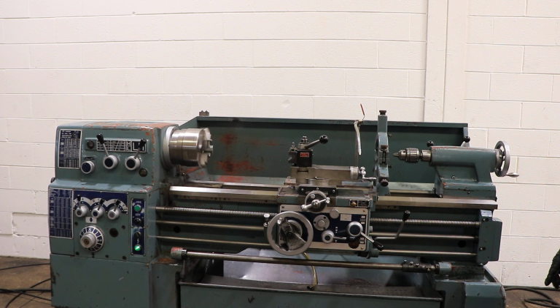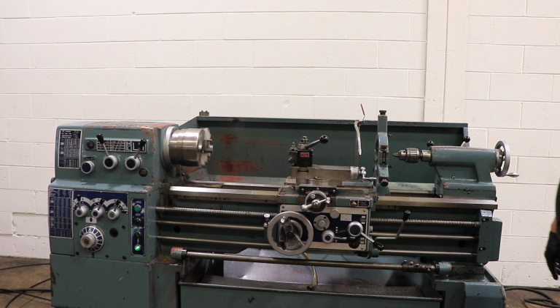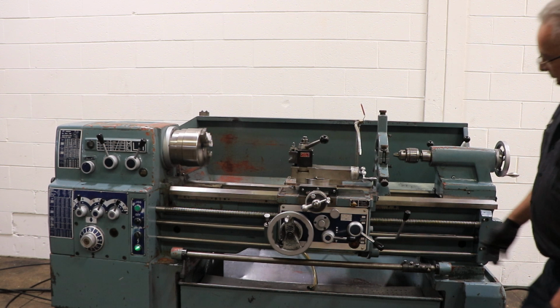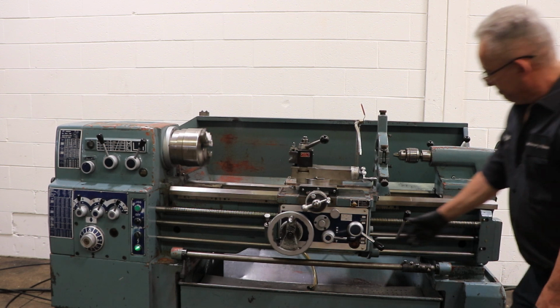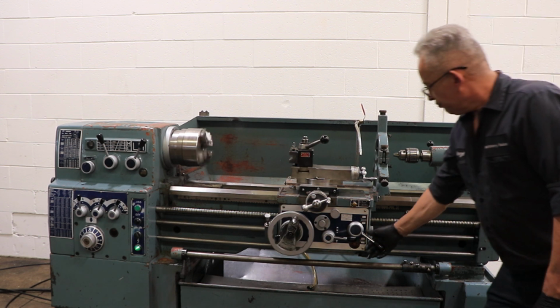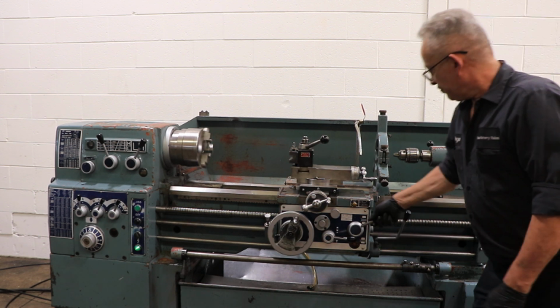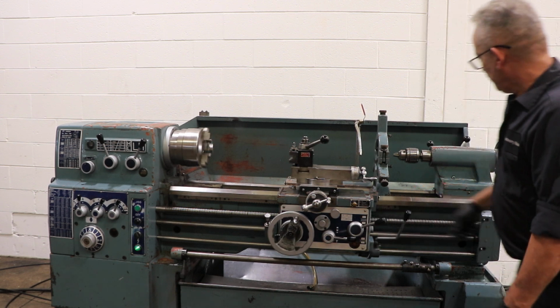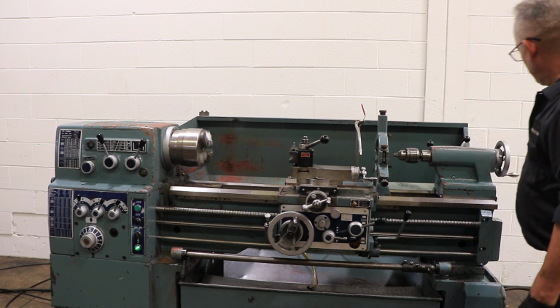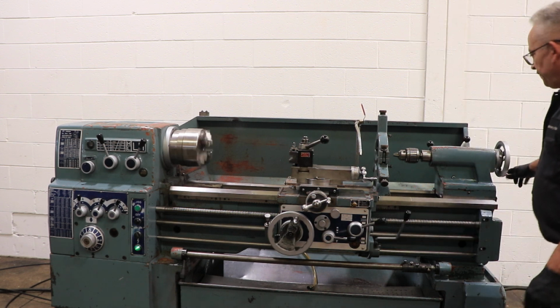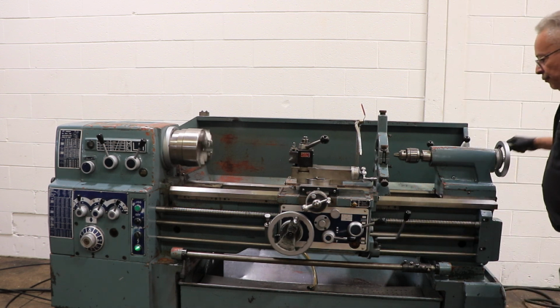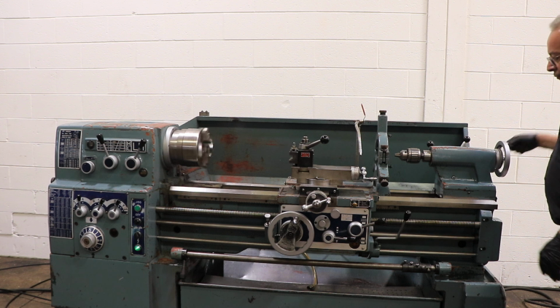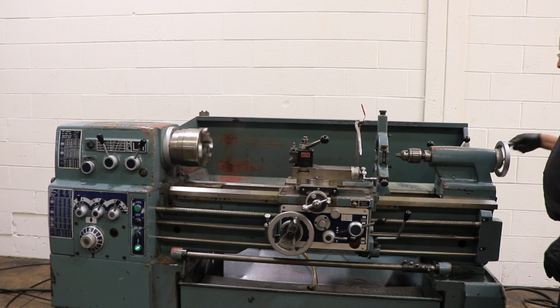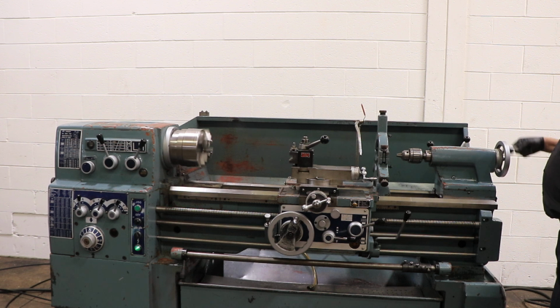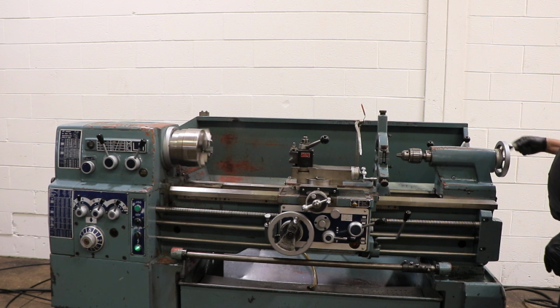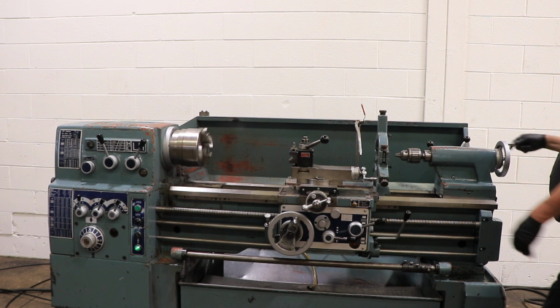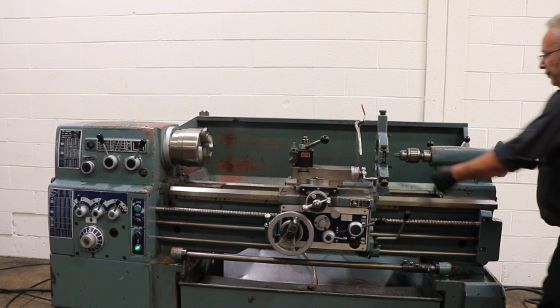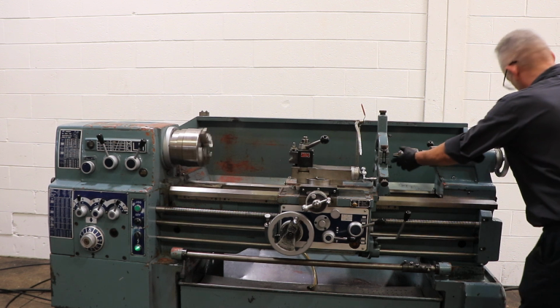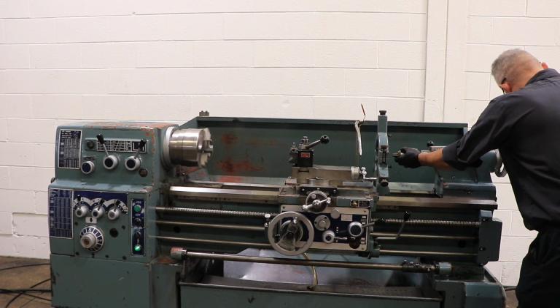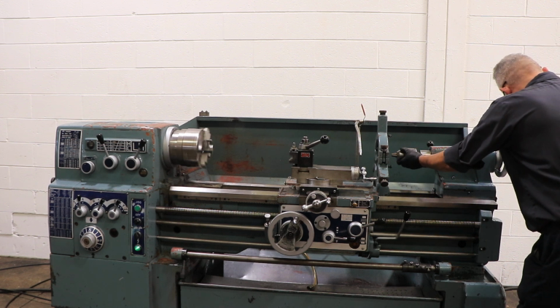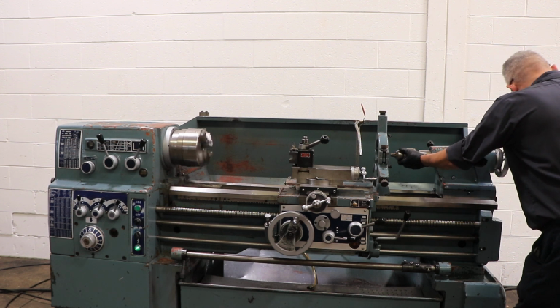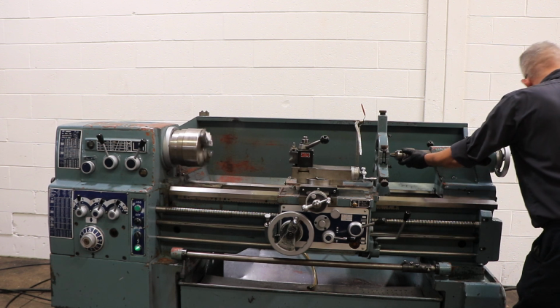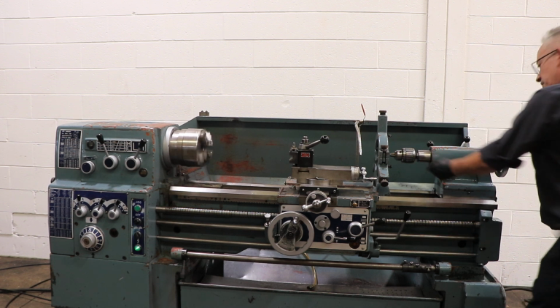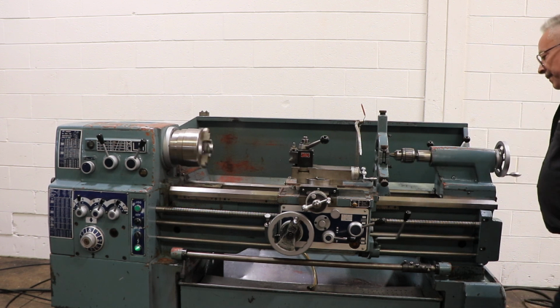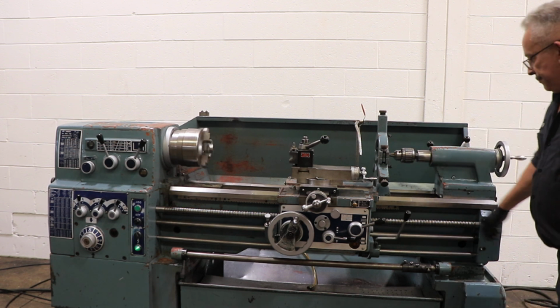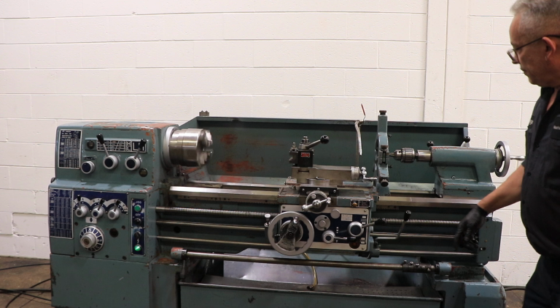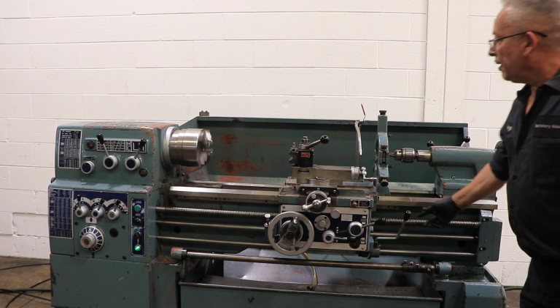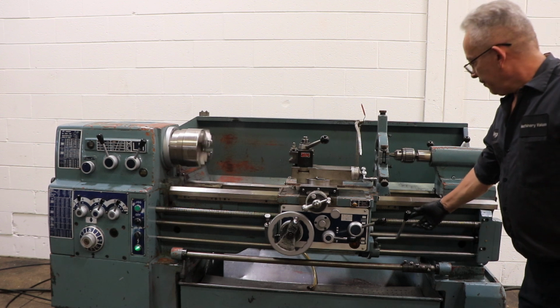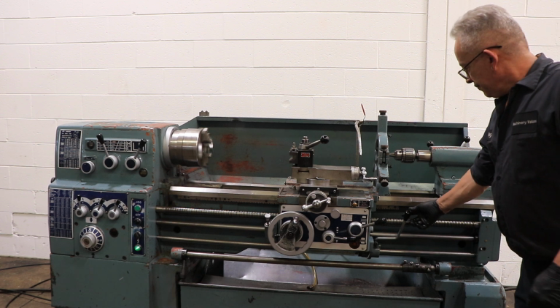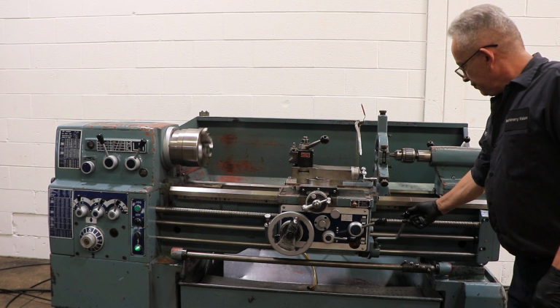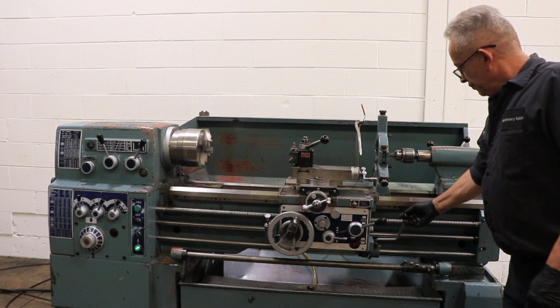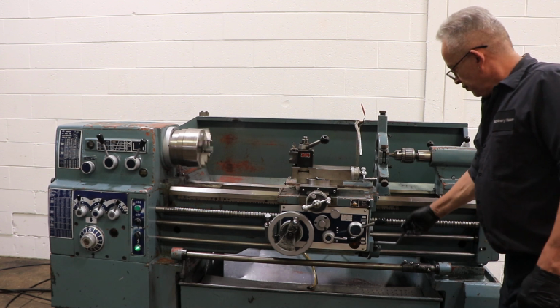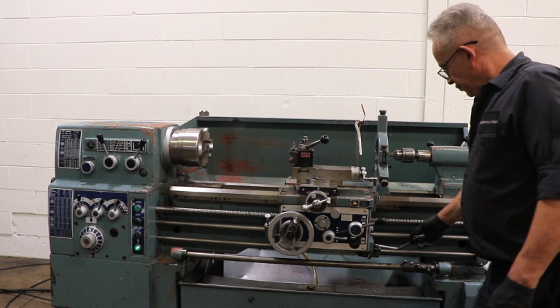The machine also does have a thread dial indicator with it. That's the tailstock — number four Morse taper with four and three-quarter inch travel.